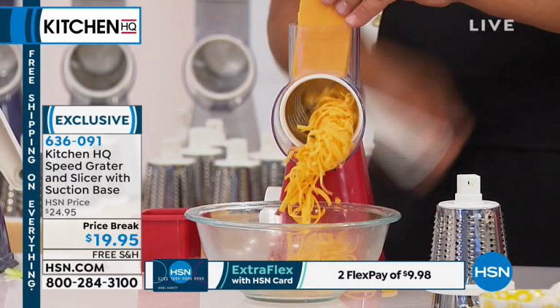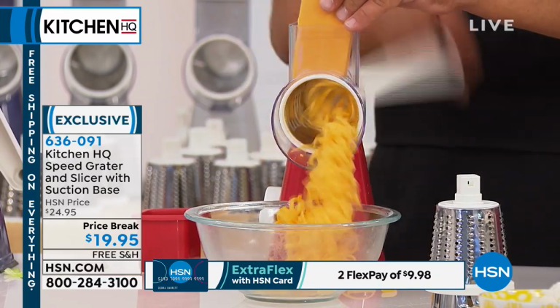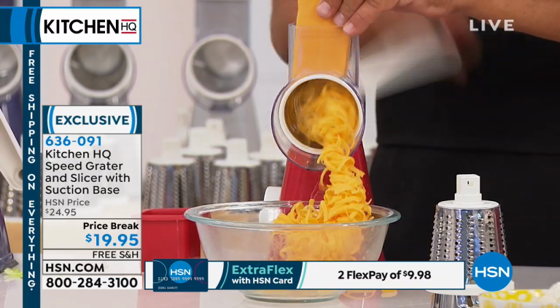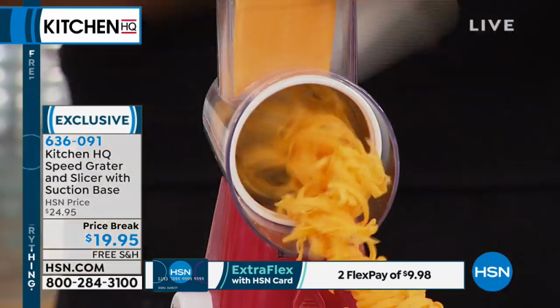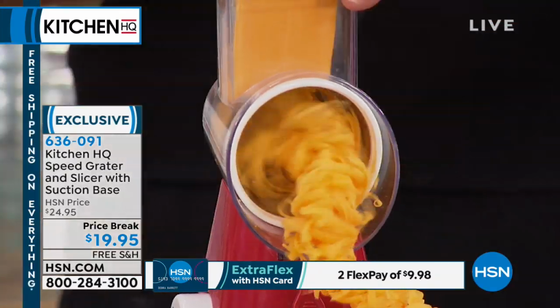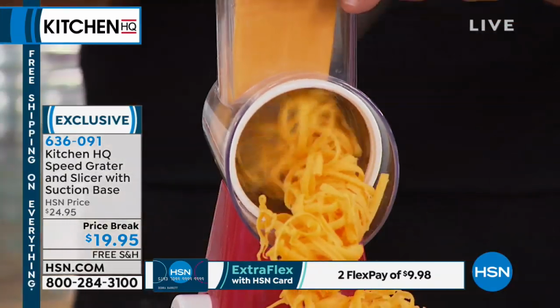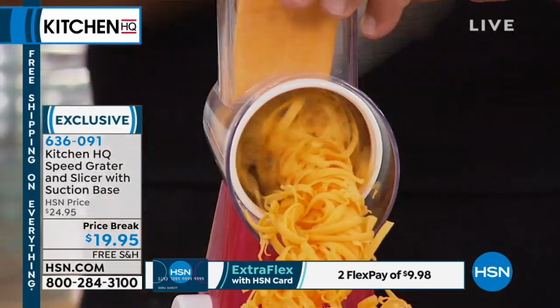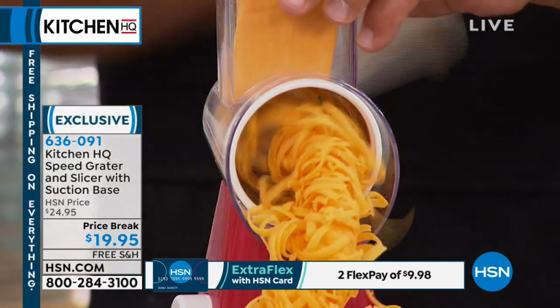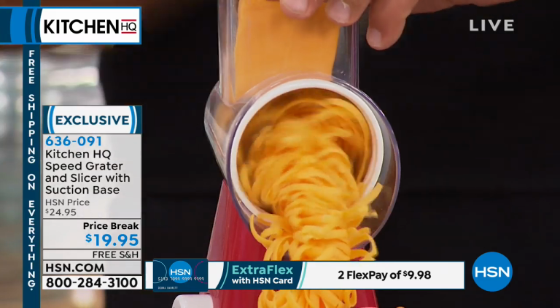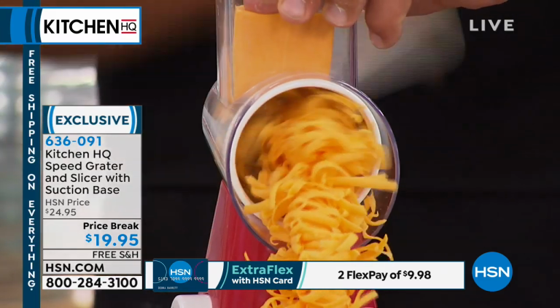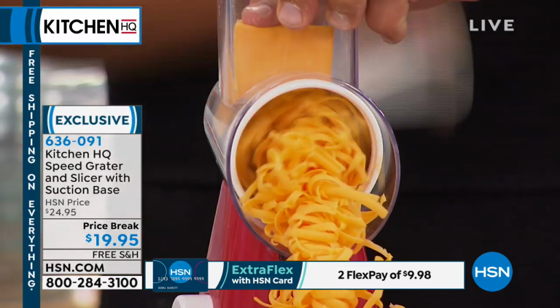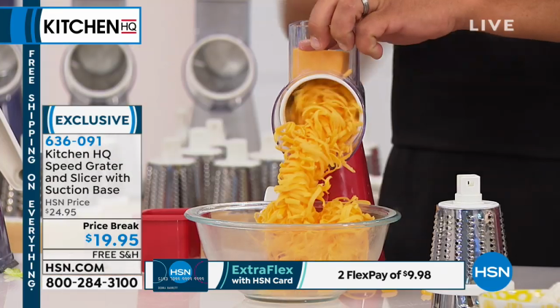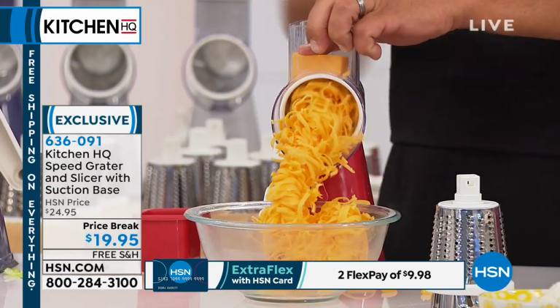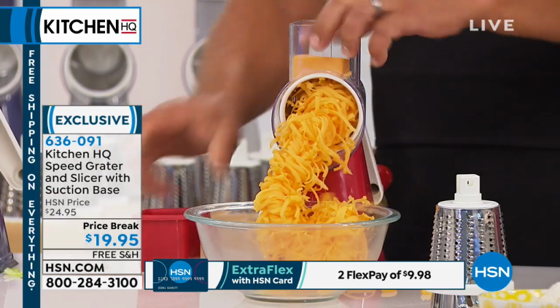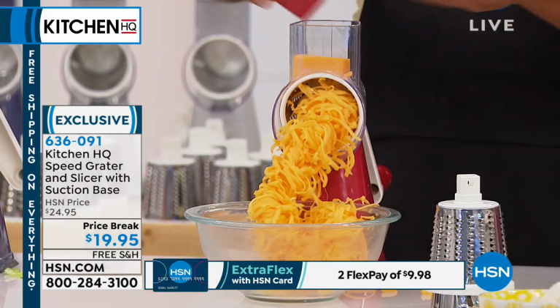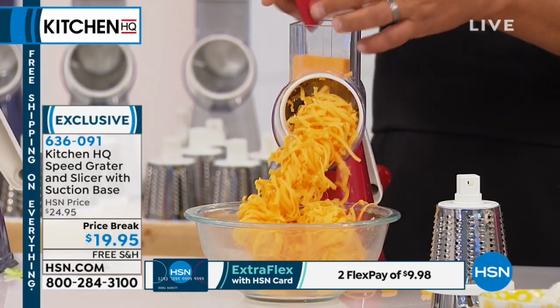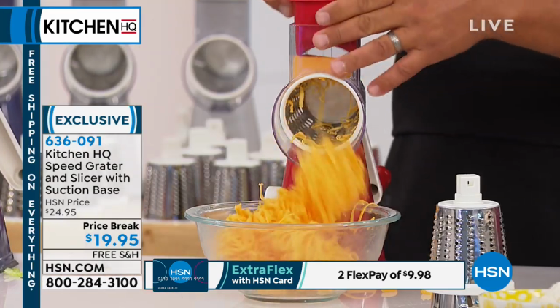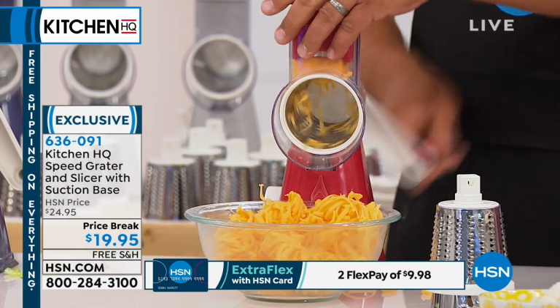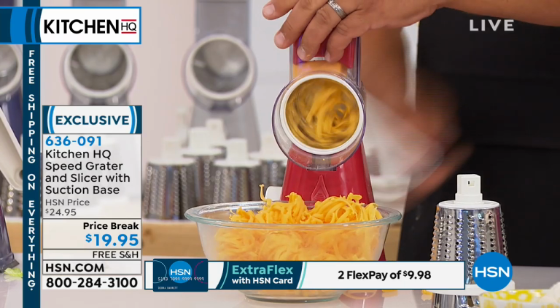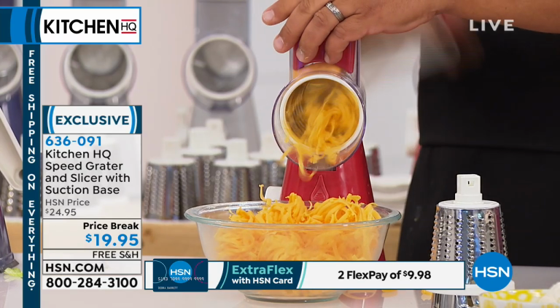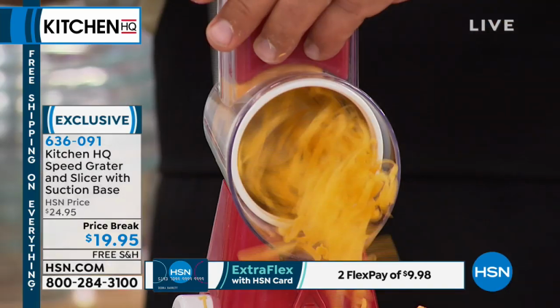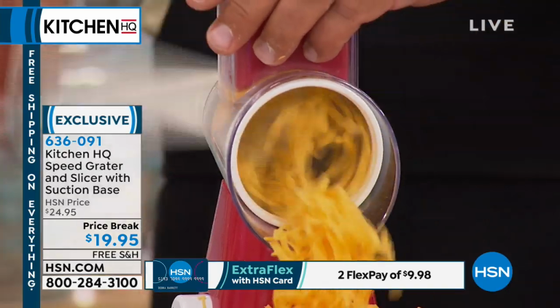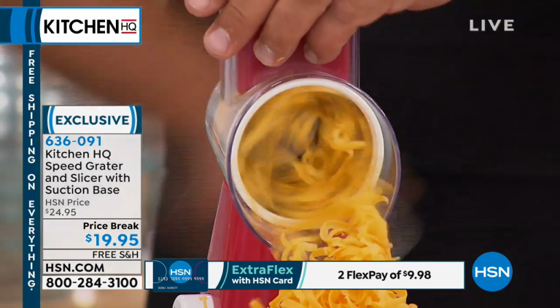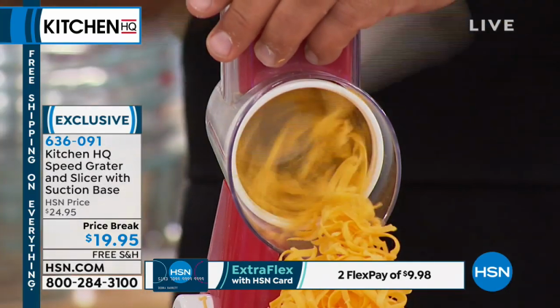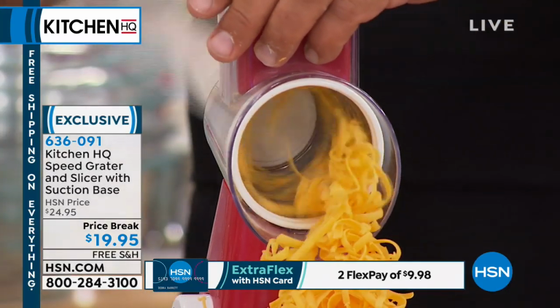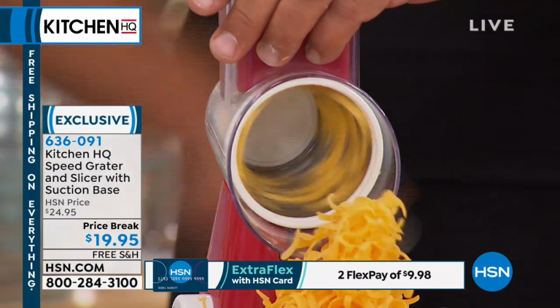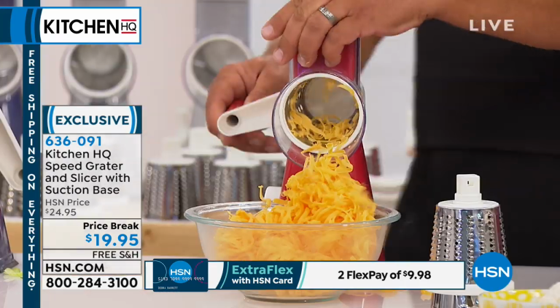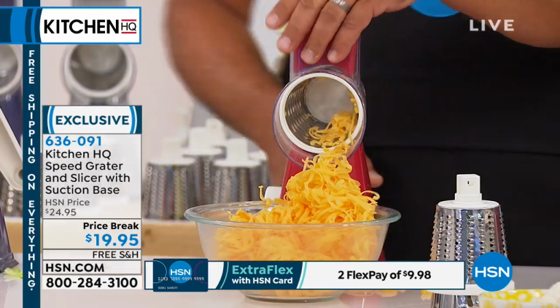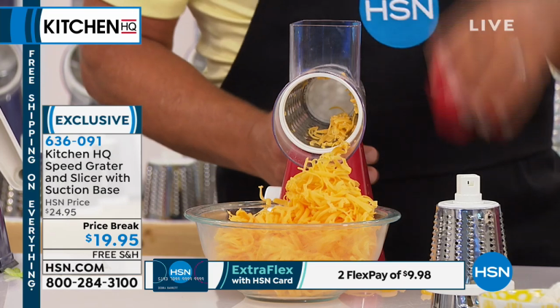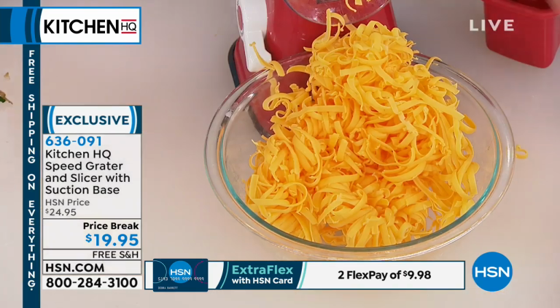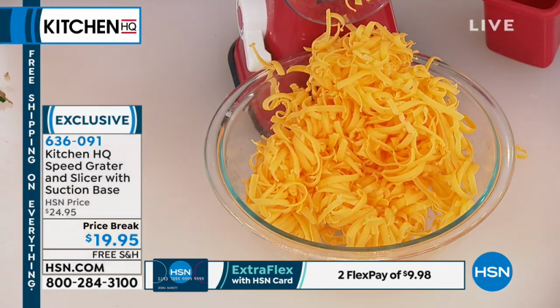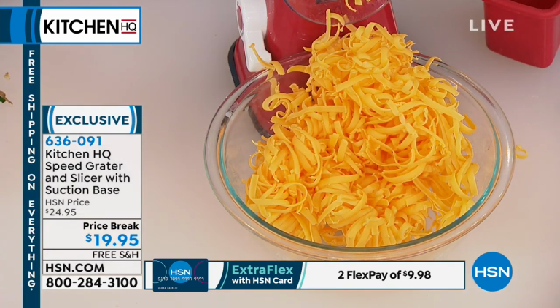Look at this — for taco night you're gonna love this, for burritos, enchiladas, tostadas, for your salads. And any type of cheese, too. This is what I love about this grater: with the three drums it does just about everything but the cooking.